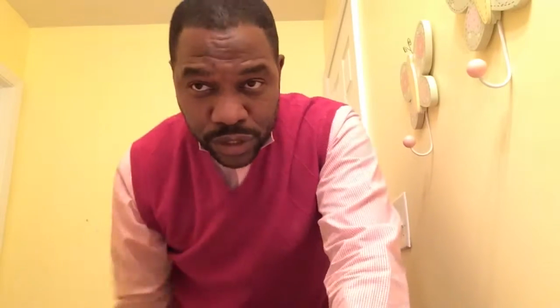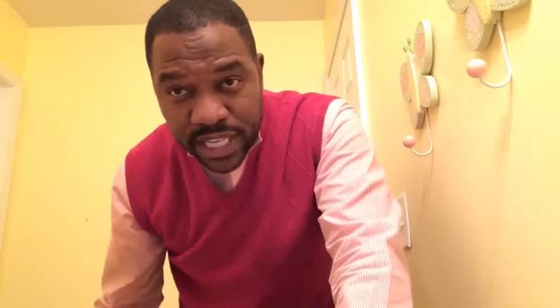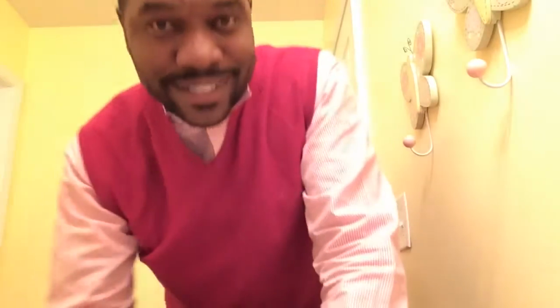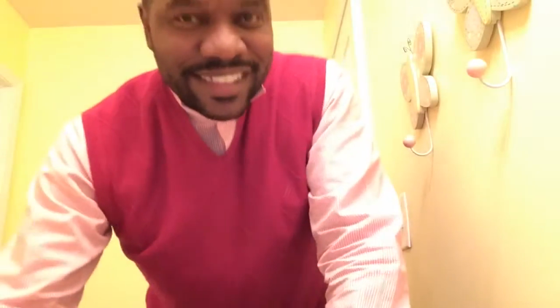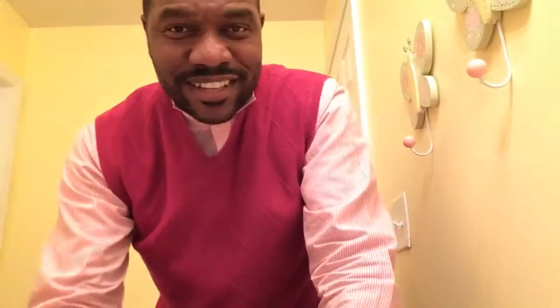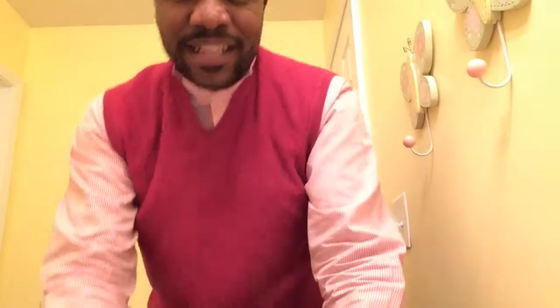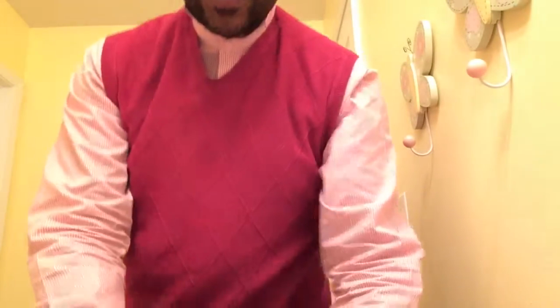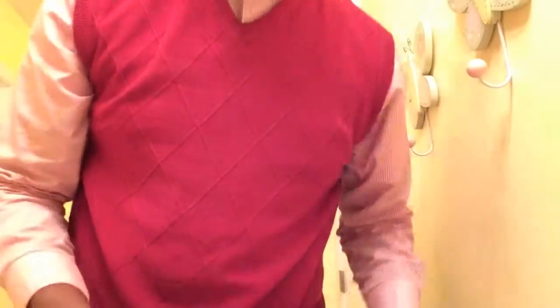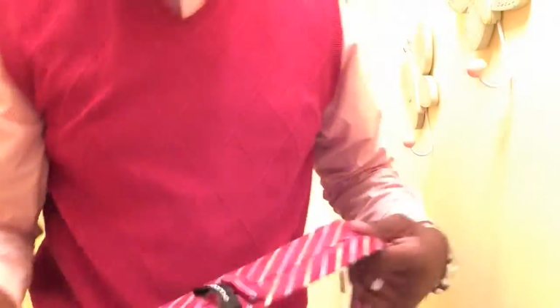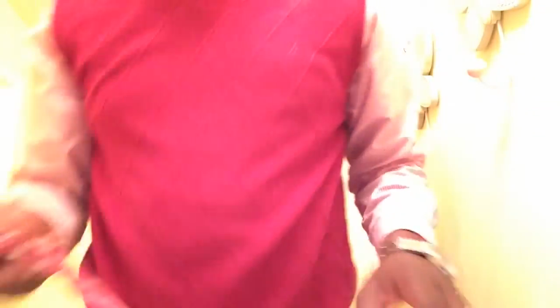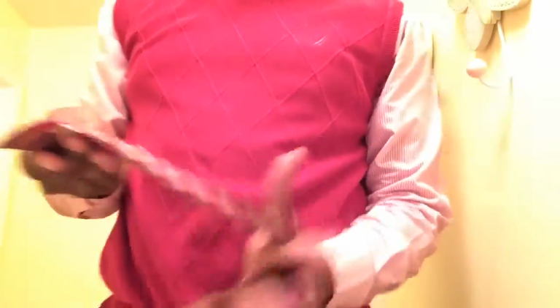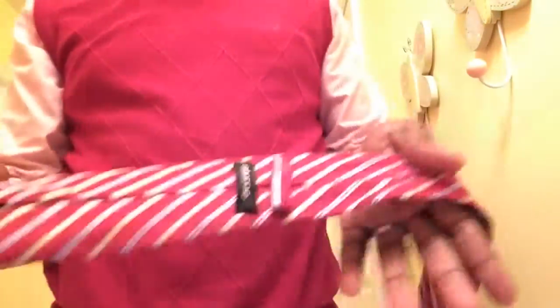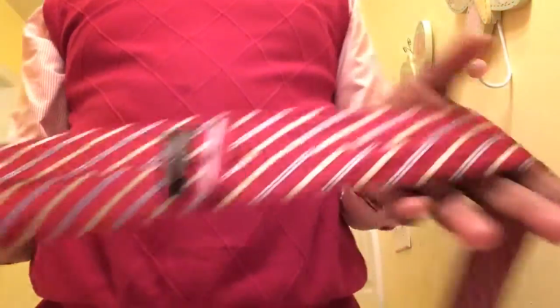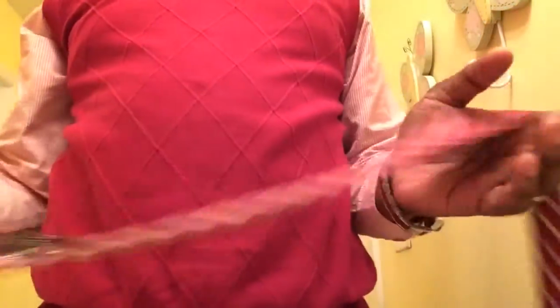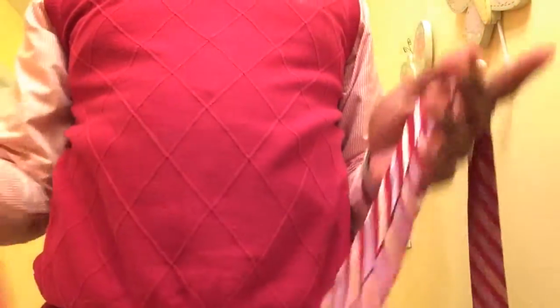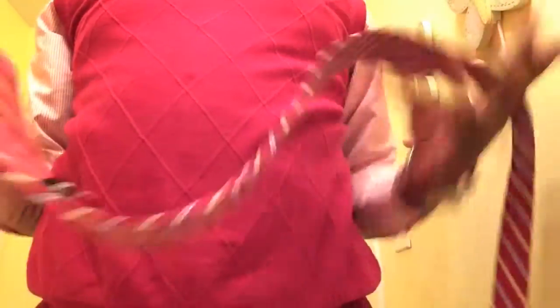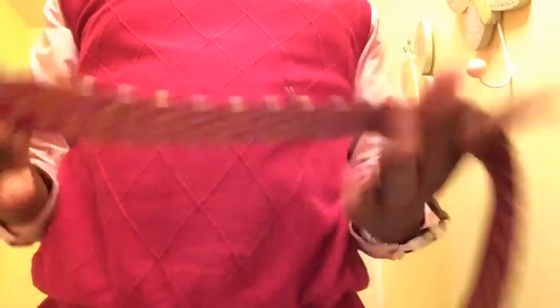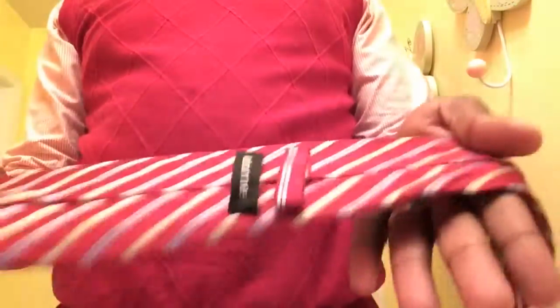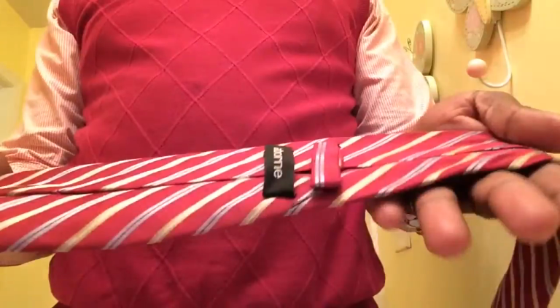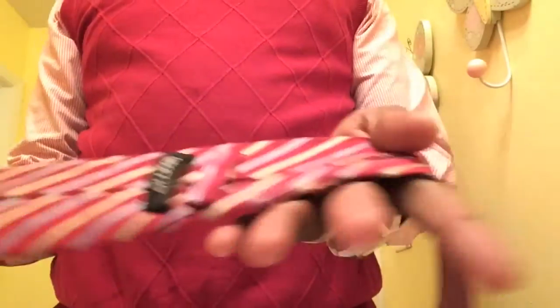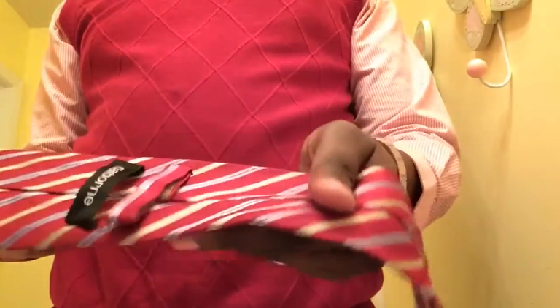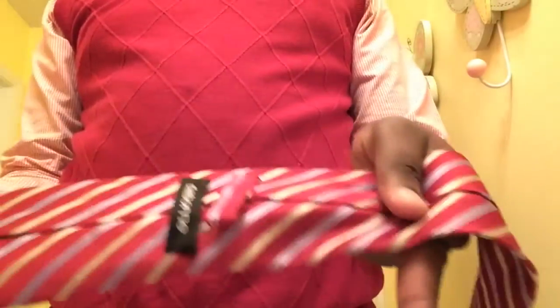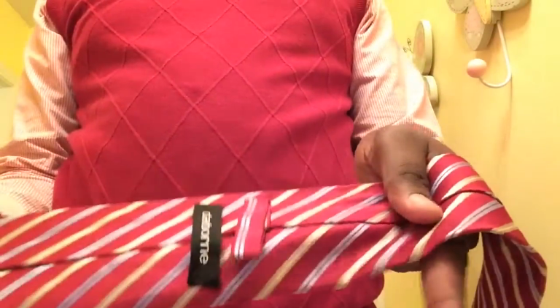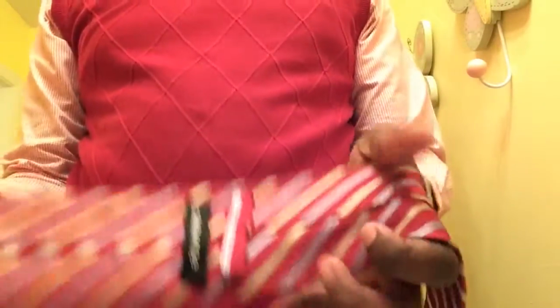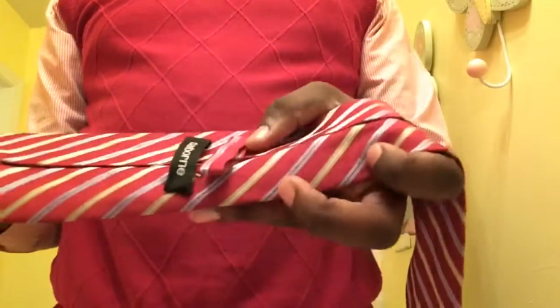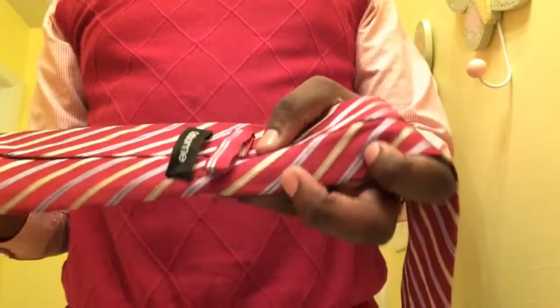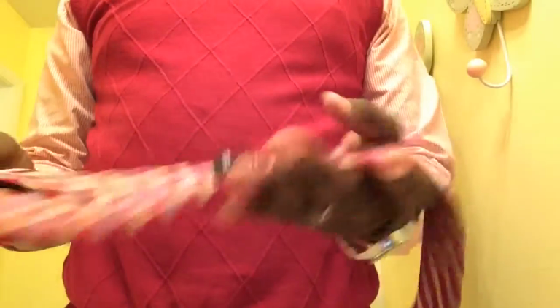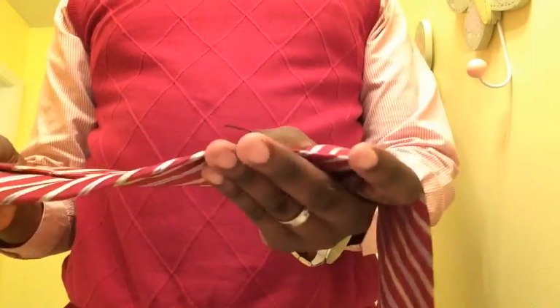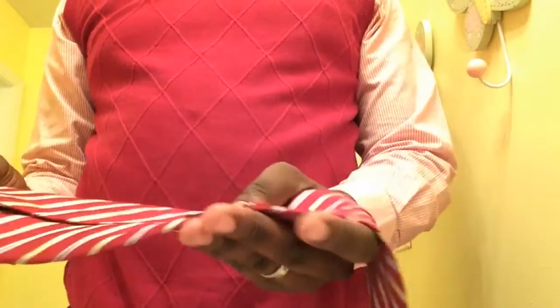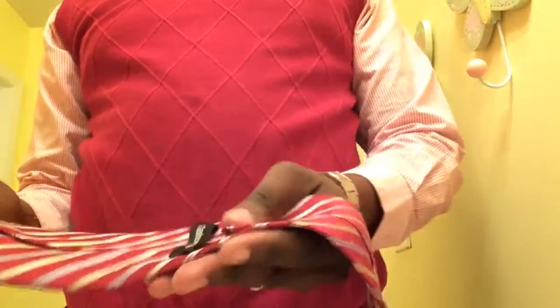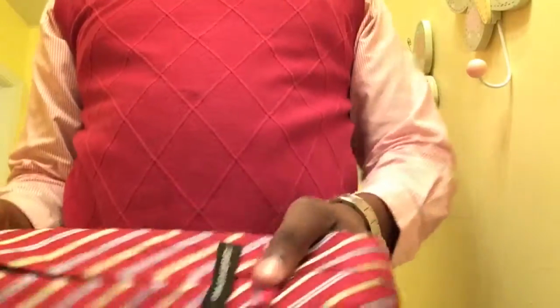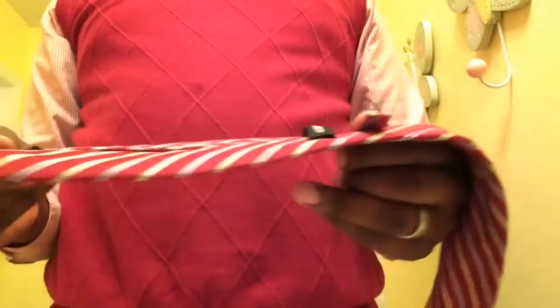Here we go. On my first step, I take my tie. As you can see, this is a very old tie — I don't even wear this tie anymore, so why not make it something new just for me.